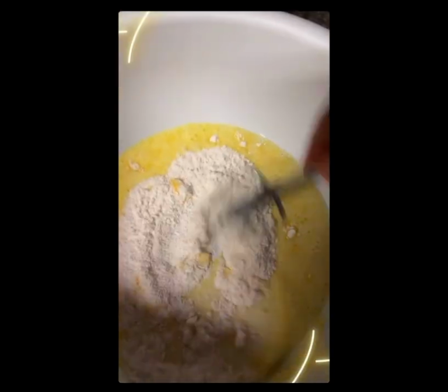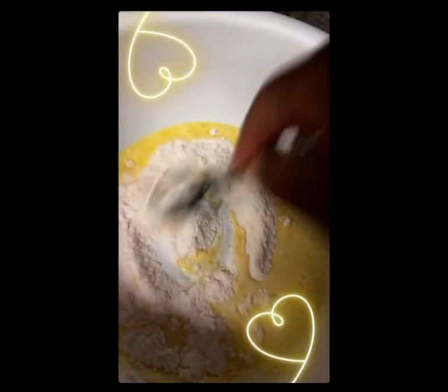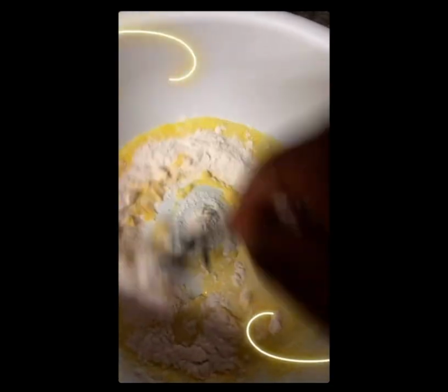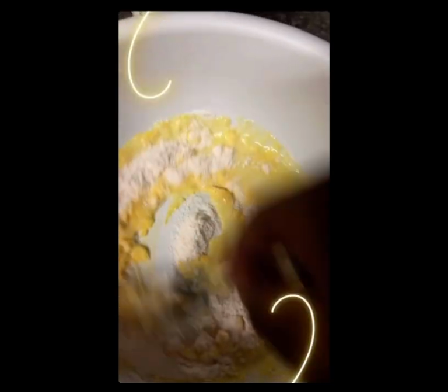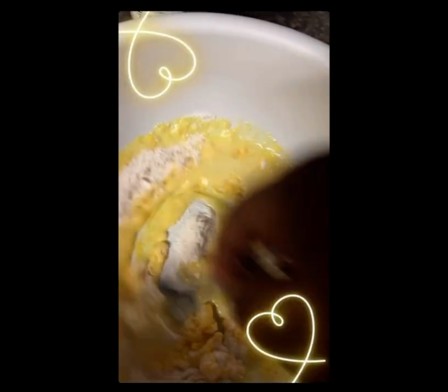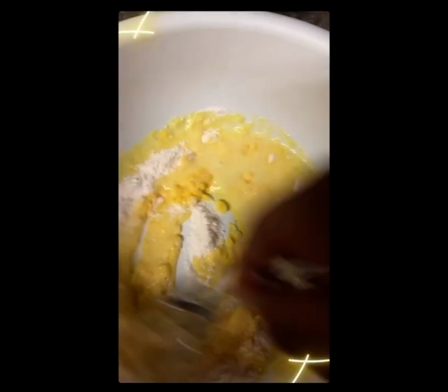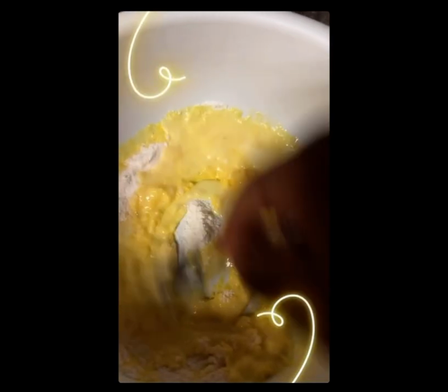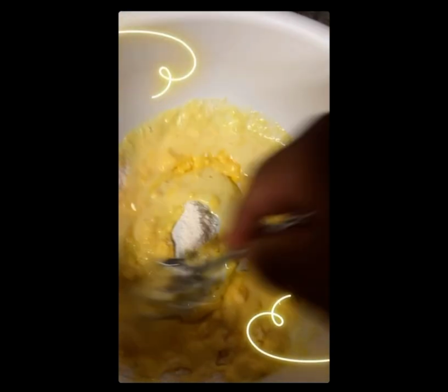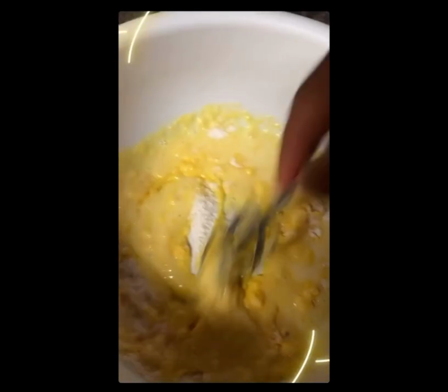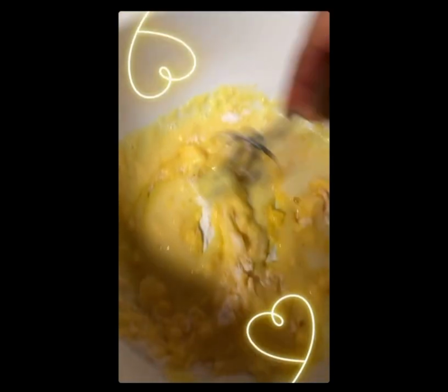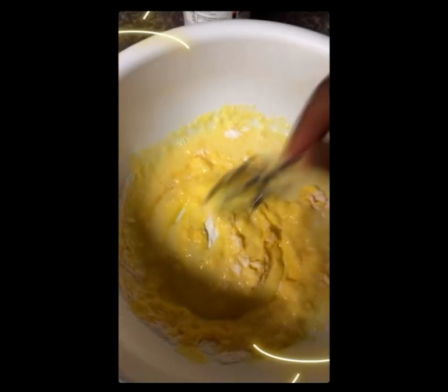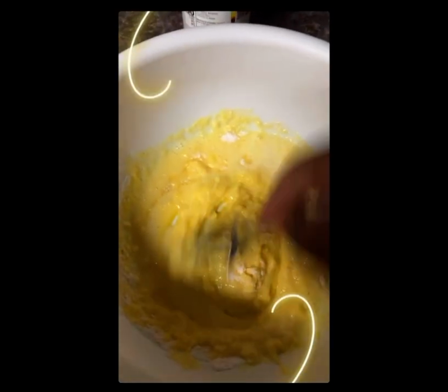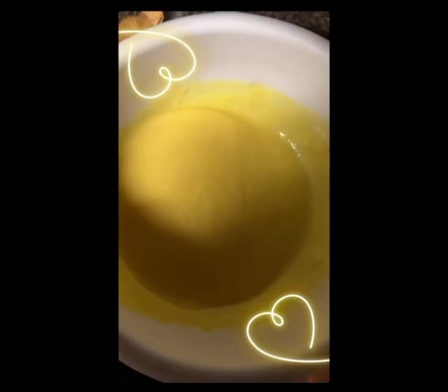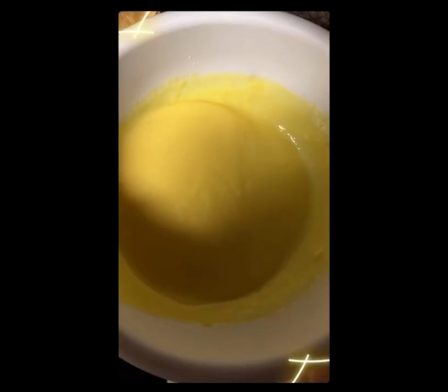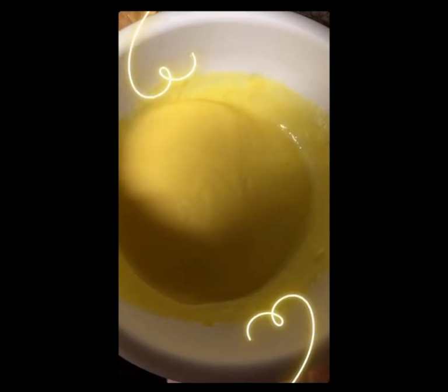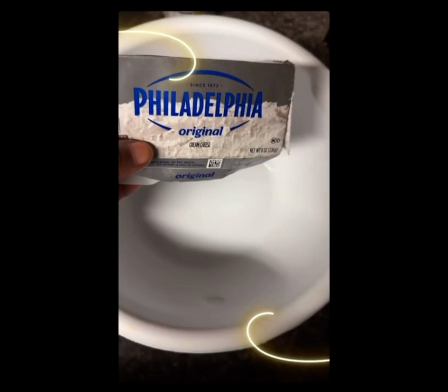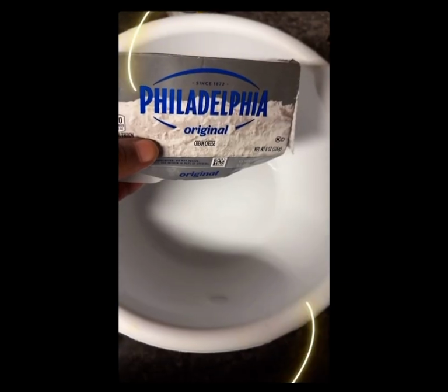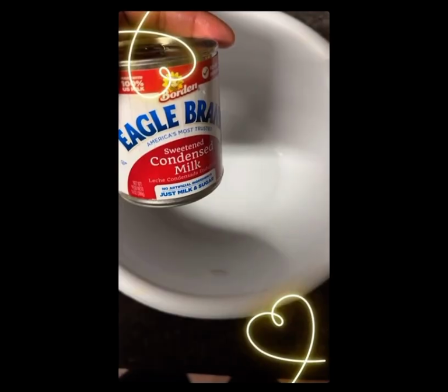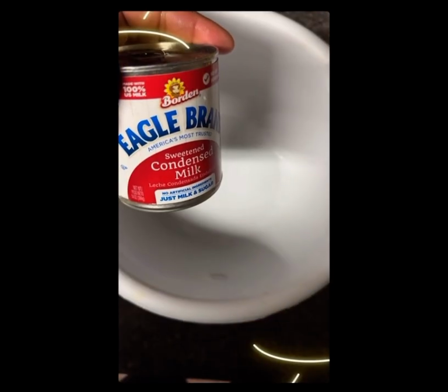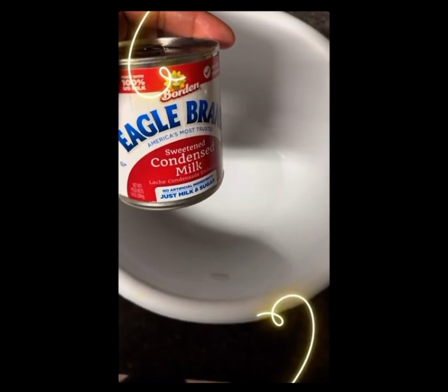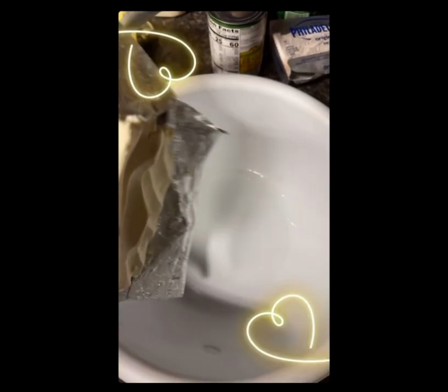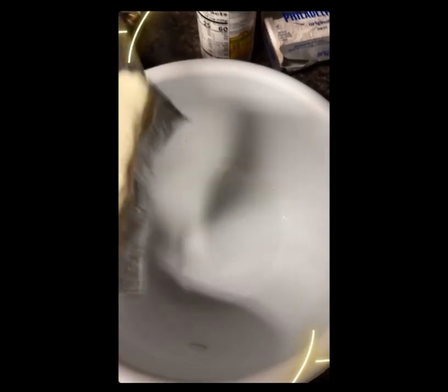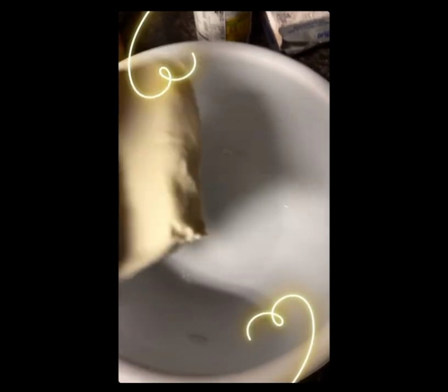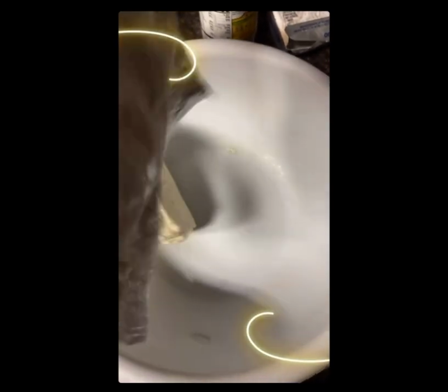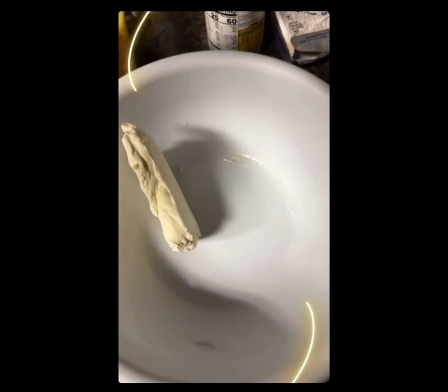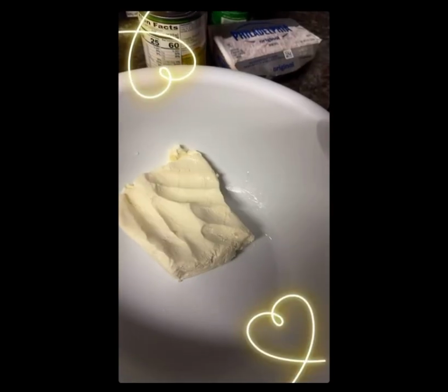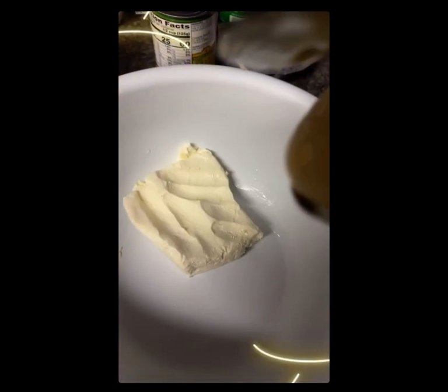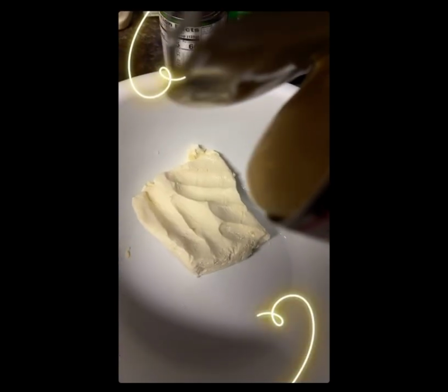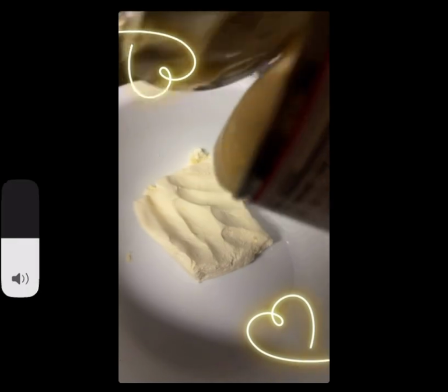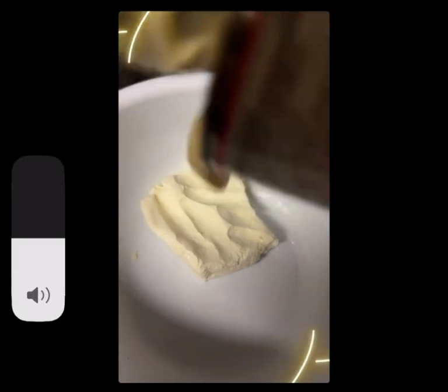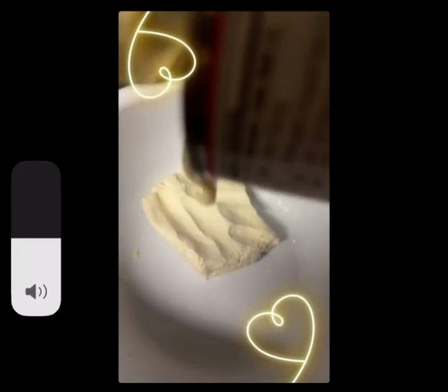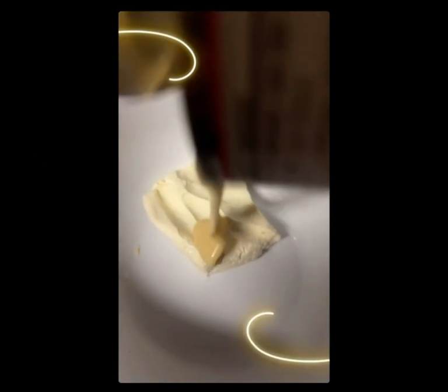We're making that good slimy stuff. You stir it up like that, and then when you get that consistency, you make your cream cheese mixture, which is condensed milk with cream cheese.